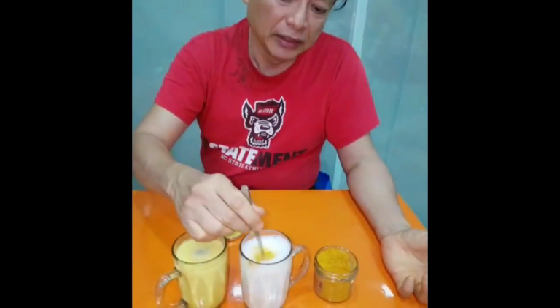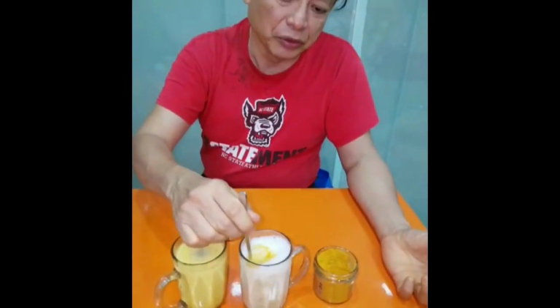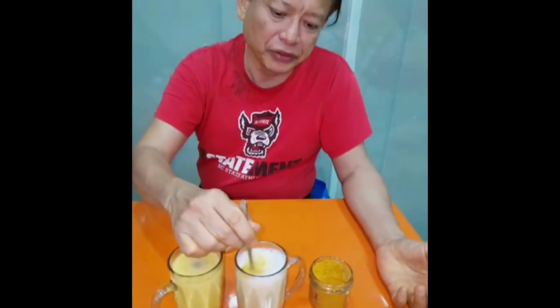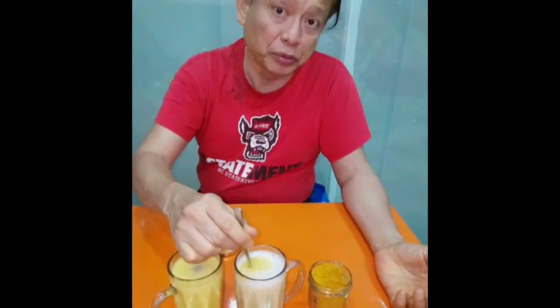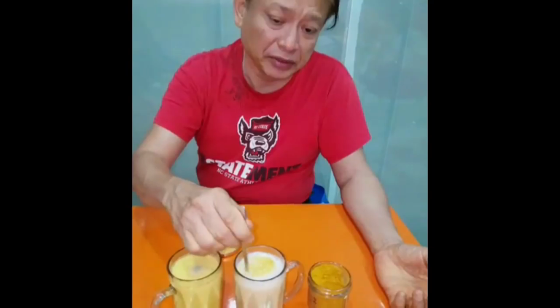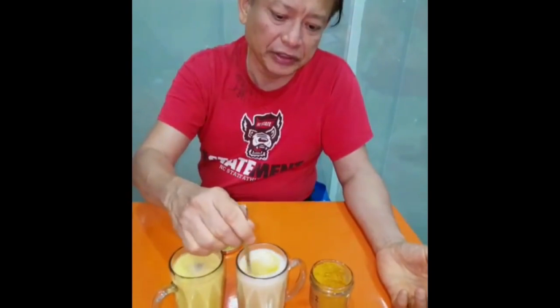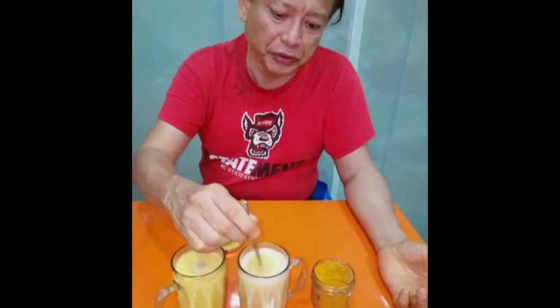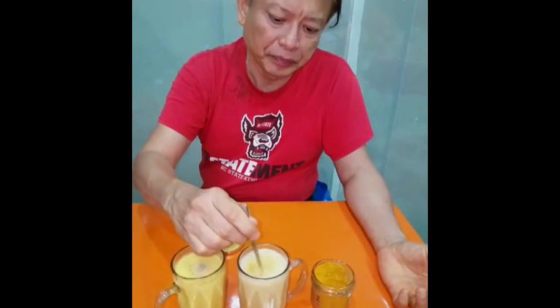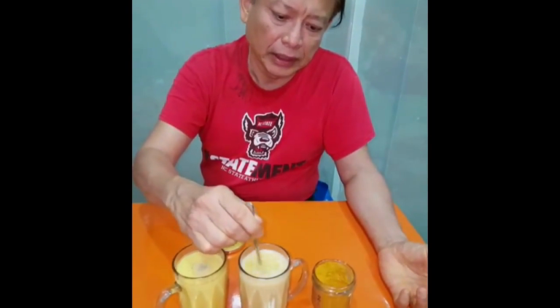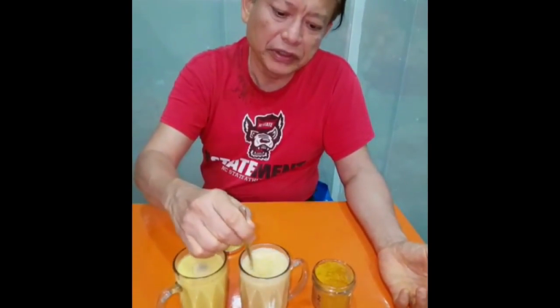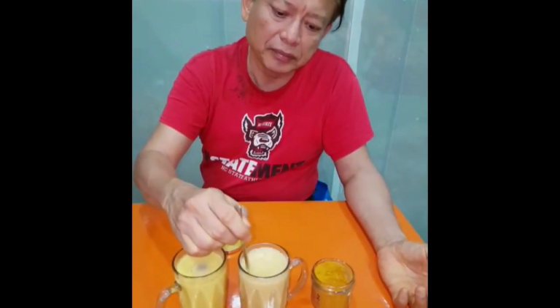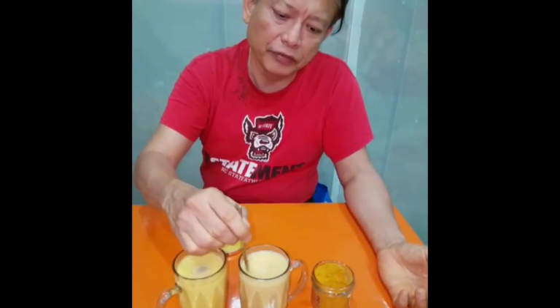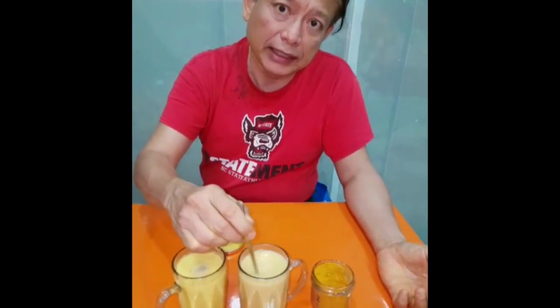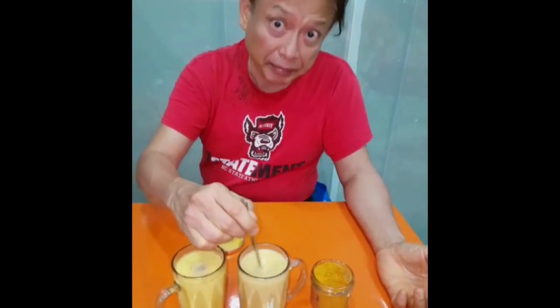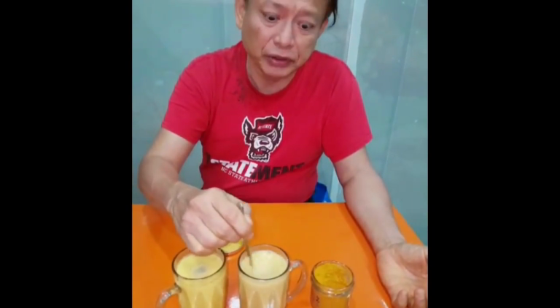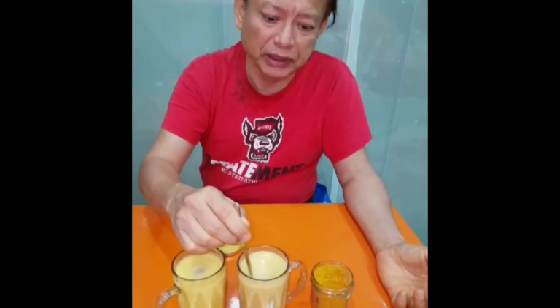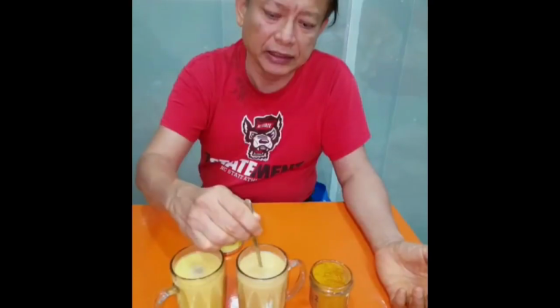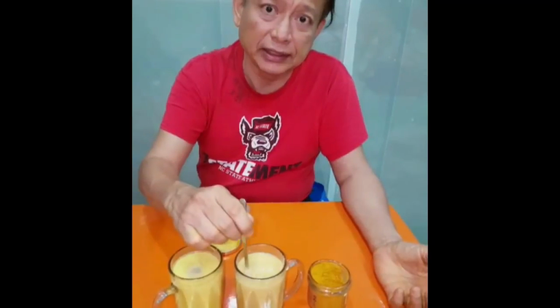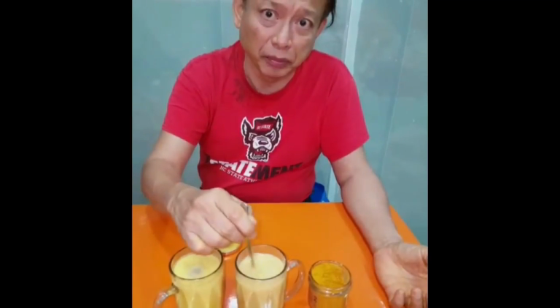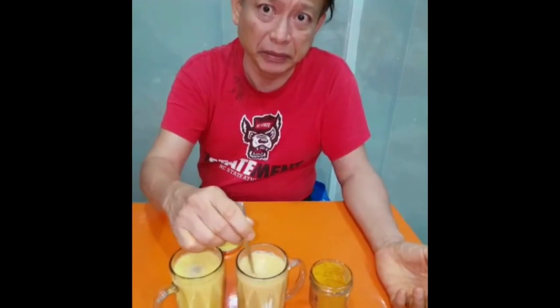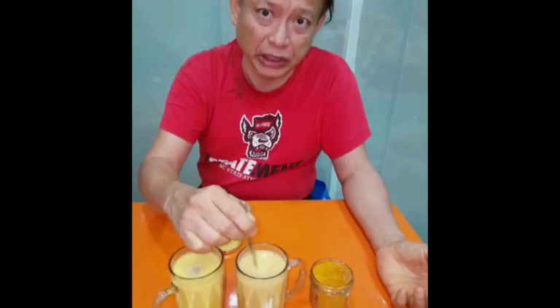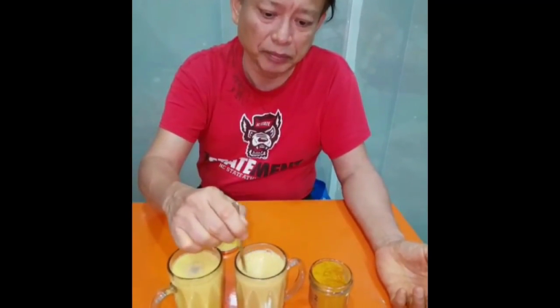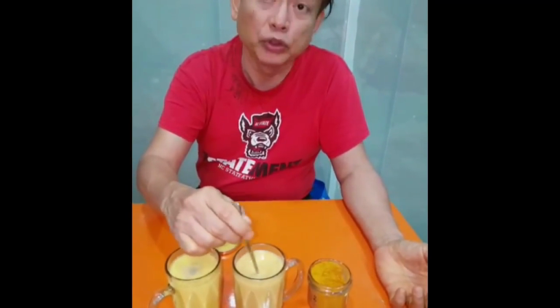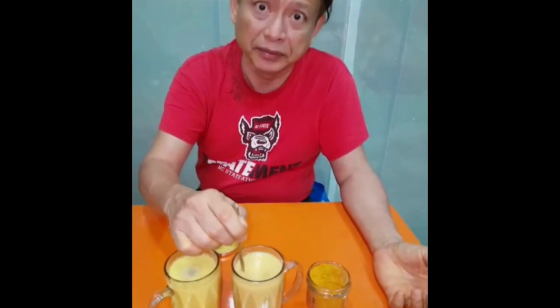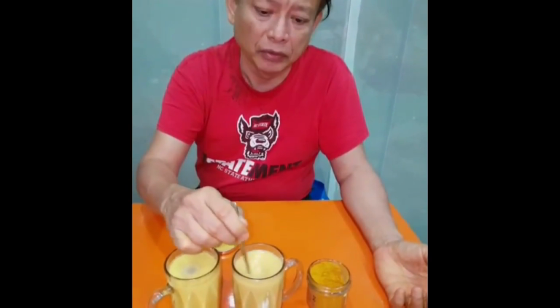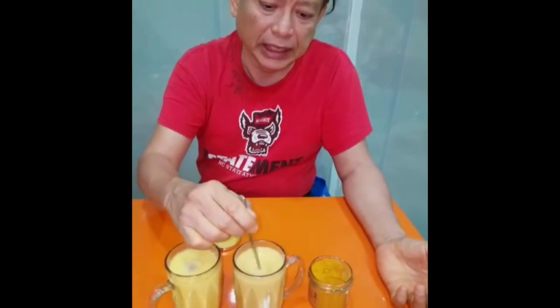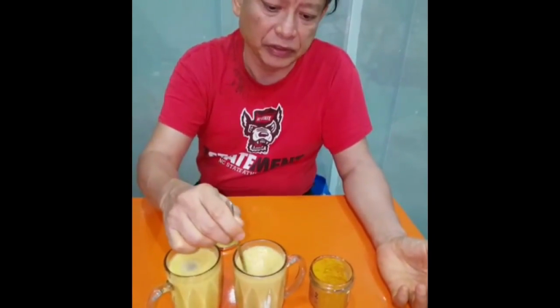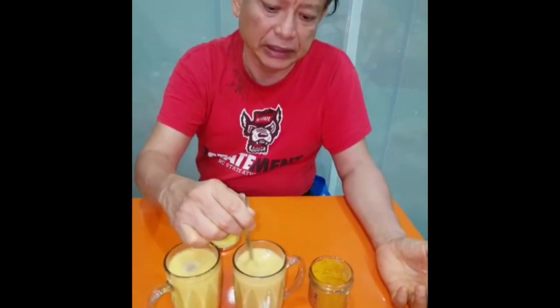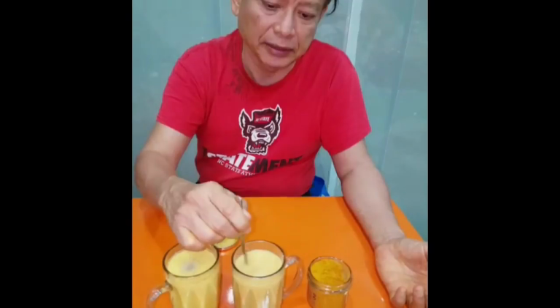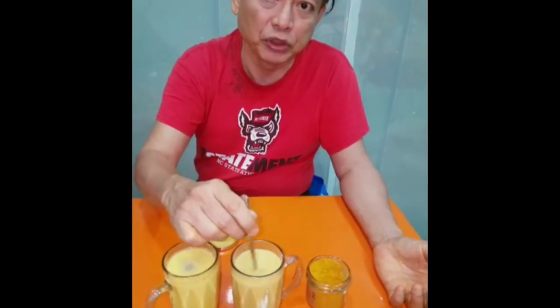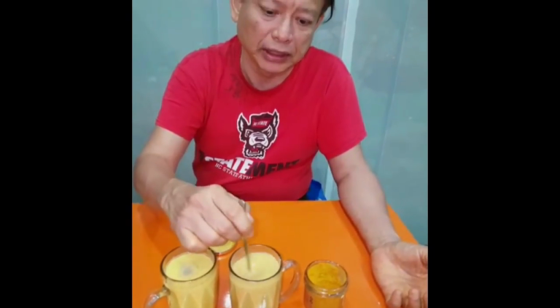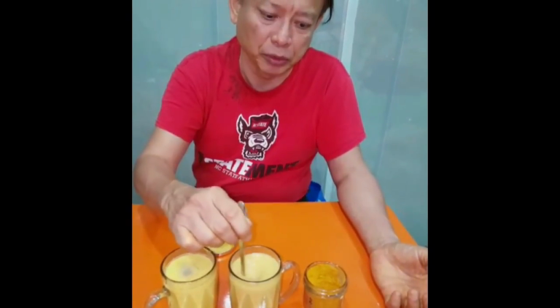So, as you know, turmeric is very healthy for you. However, if you add black pepper to the turmeric, it increases your body system. It helps to include gluten, which is an active ingredient in turmeric.